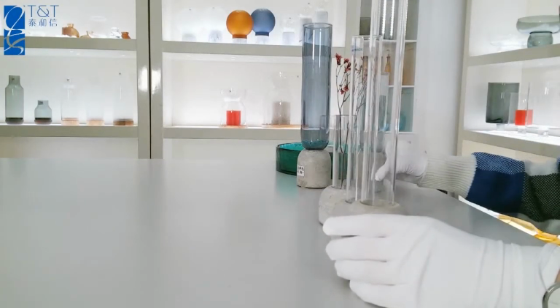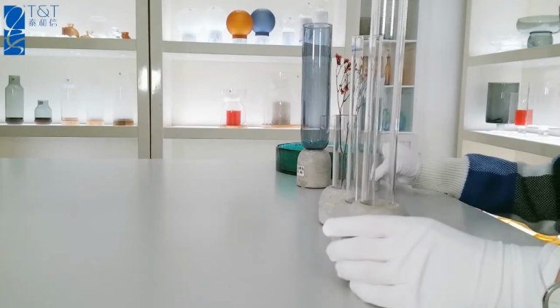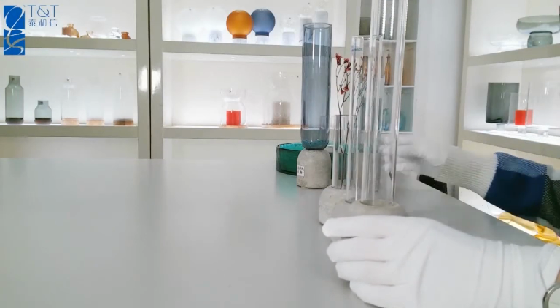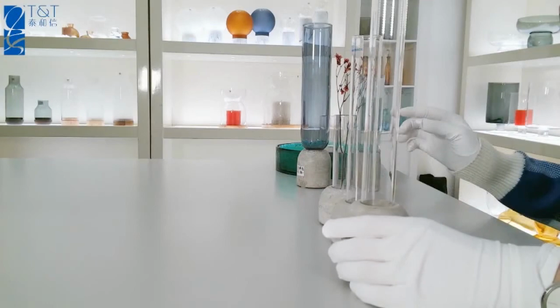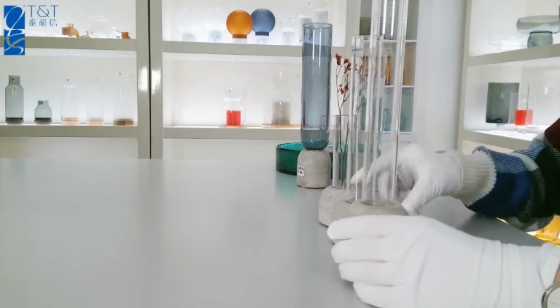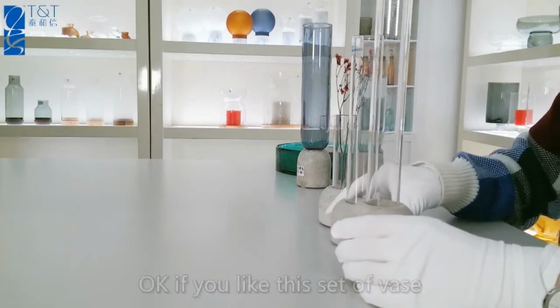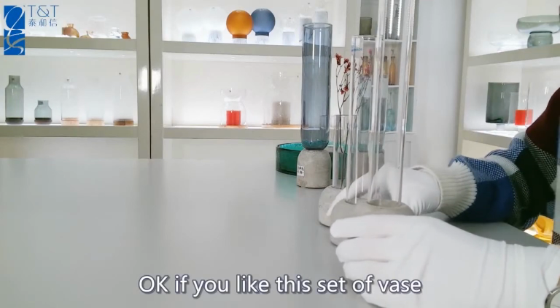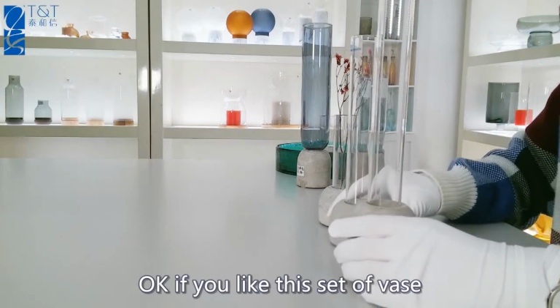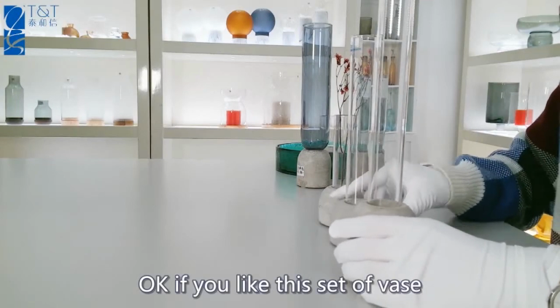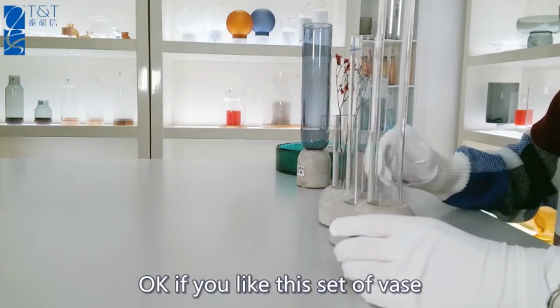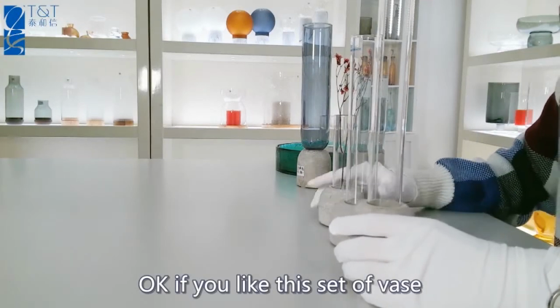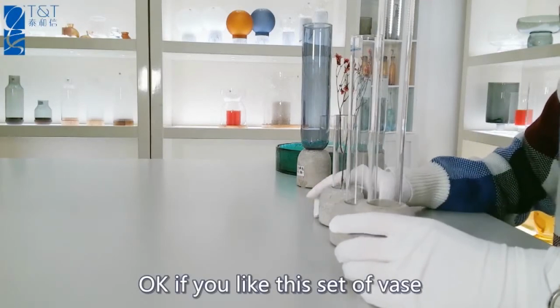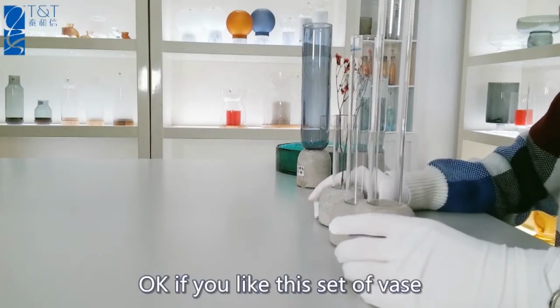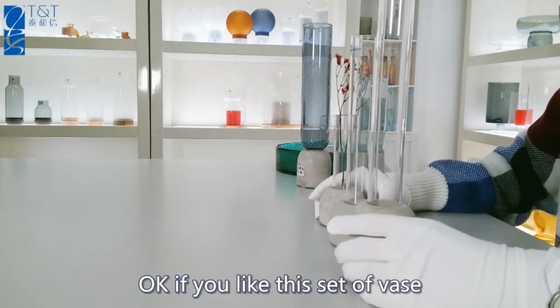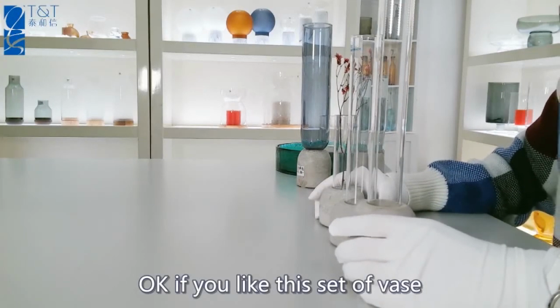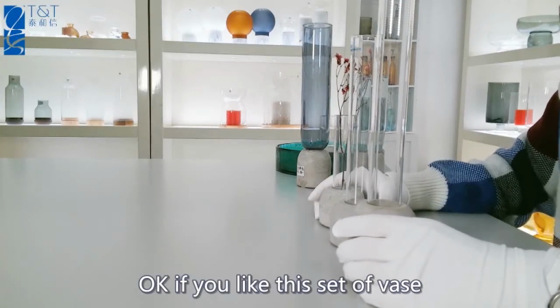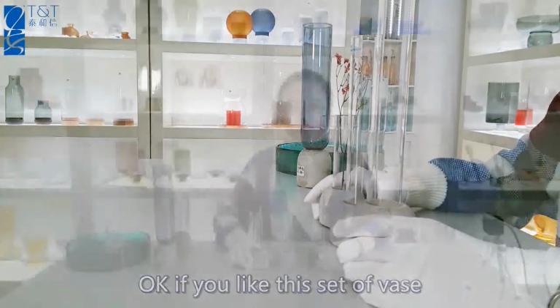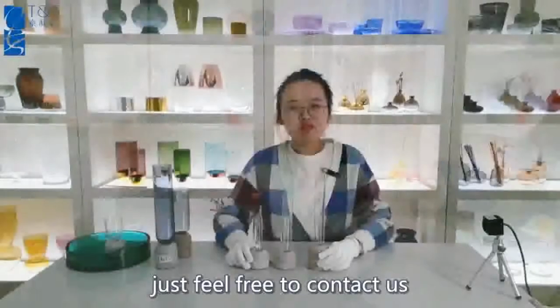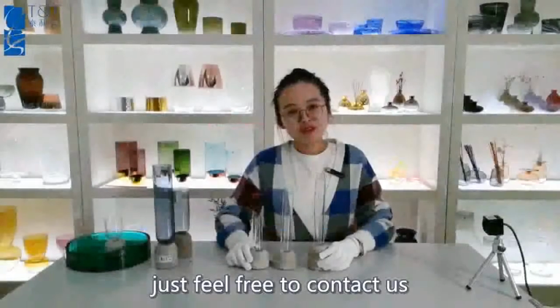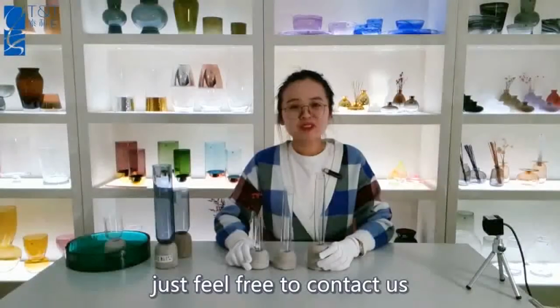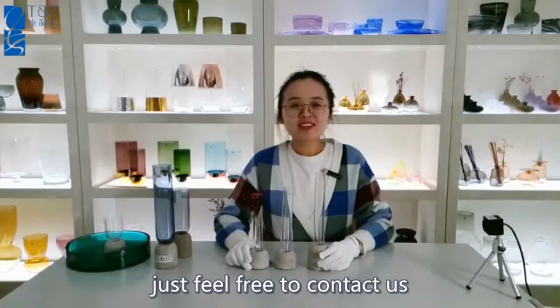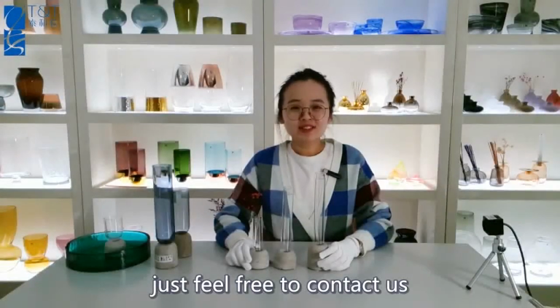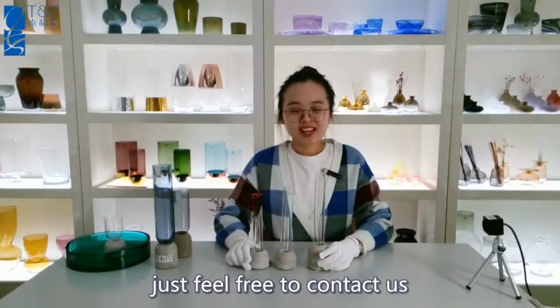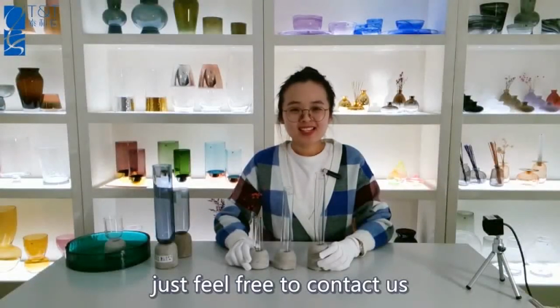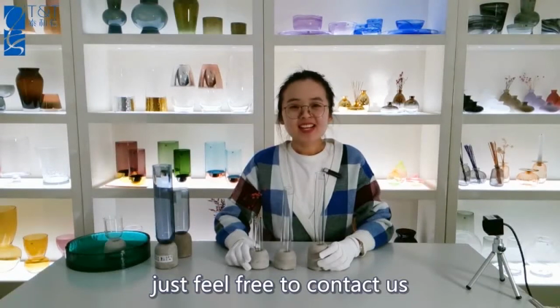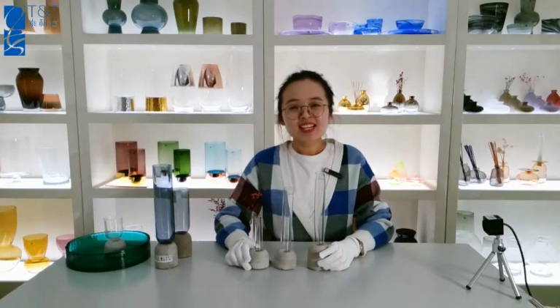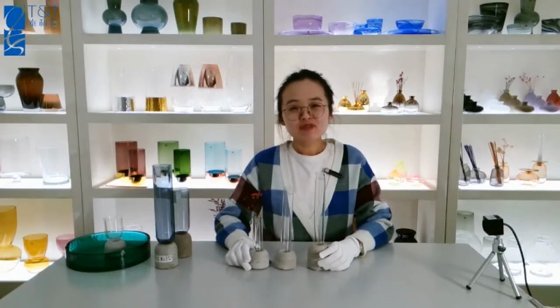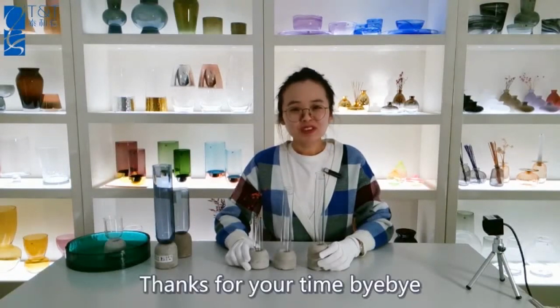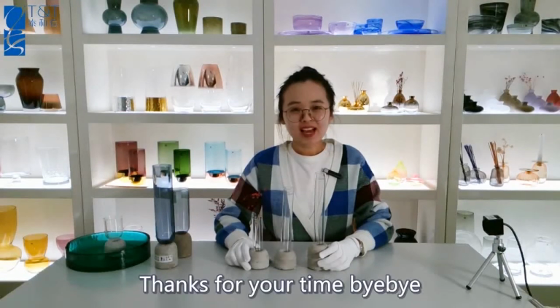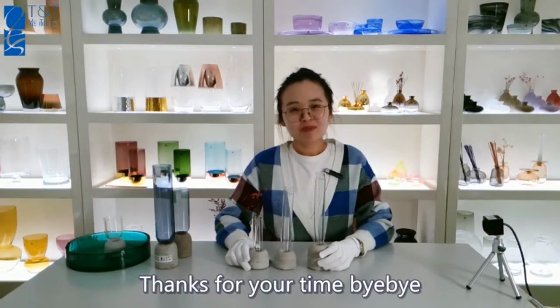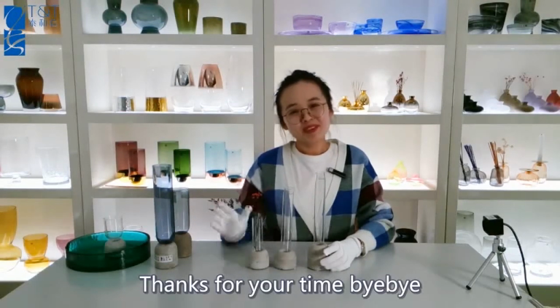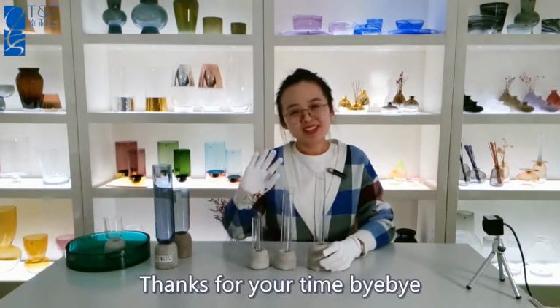If you like the set of vase, just feel free to tune with us. Thanks for your time. Bye-bye.